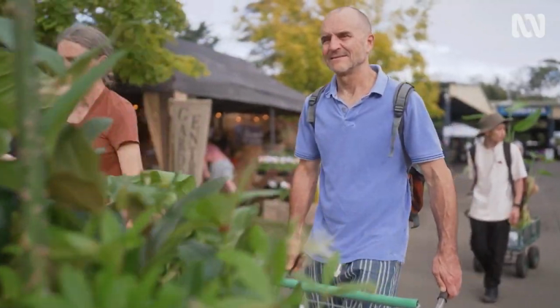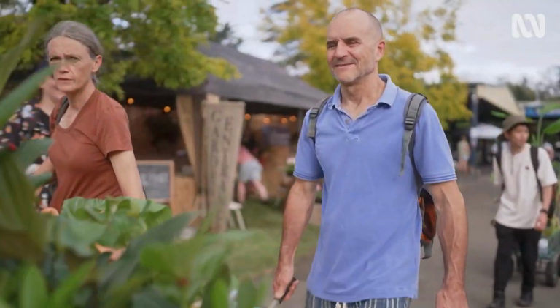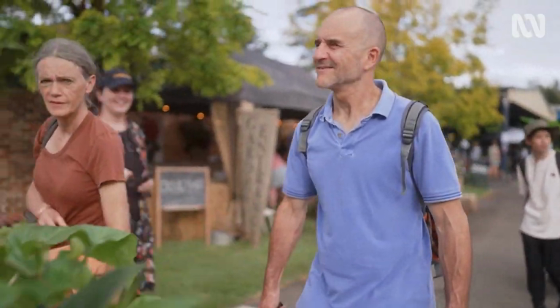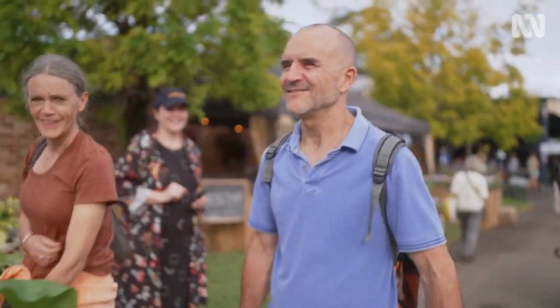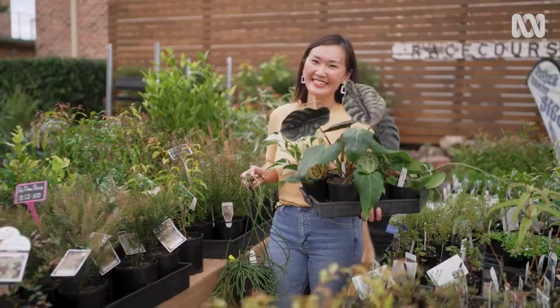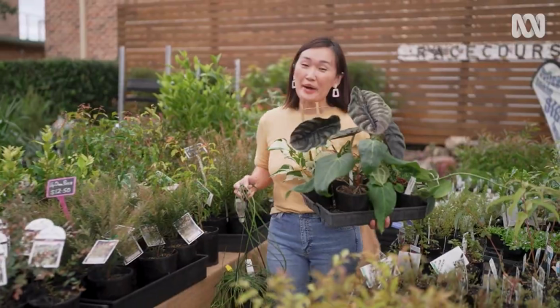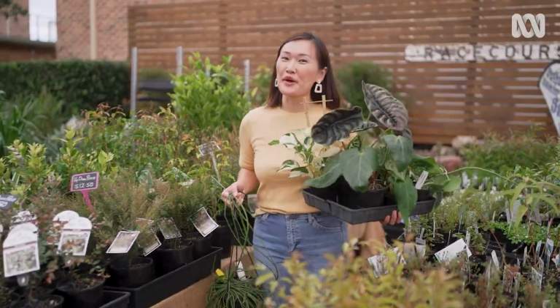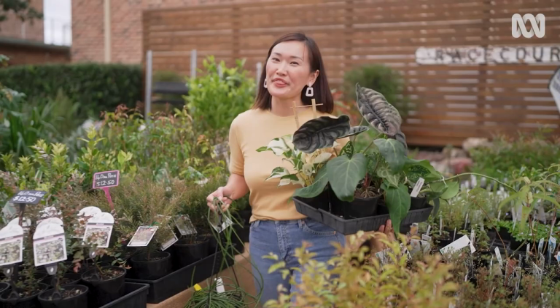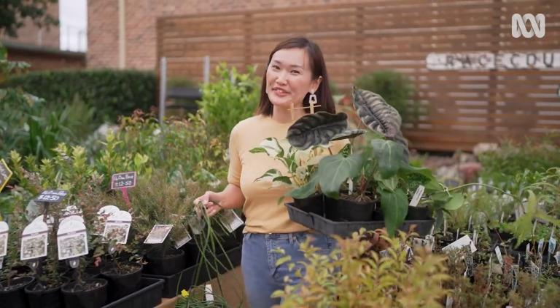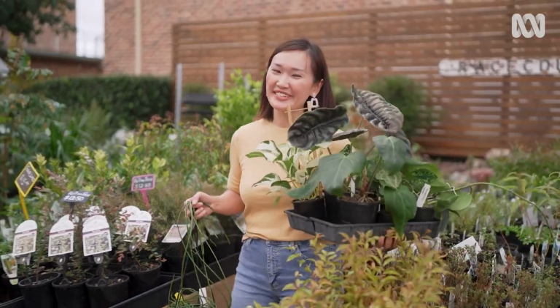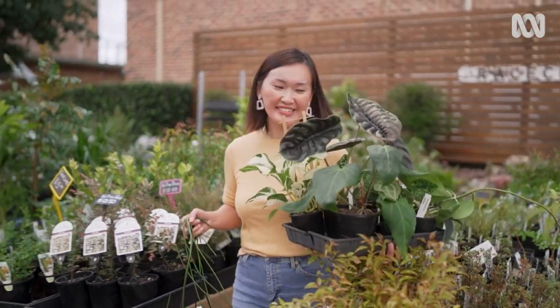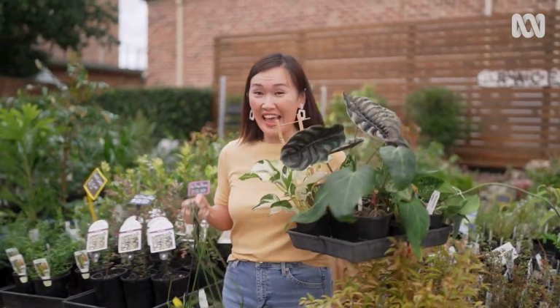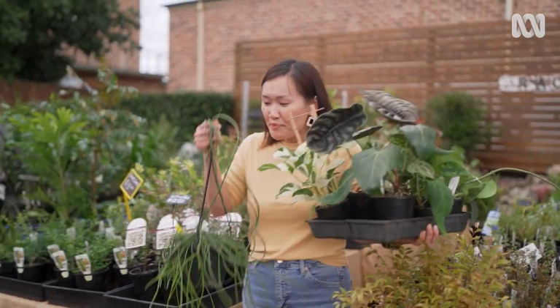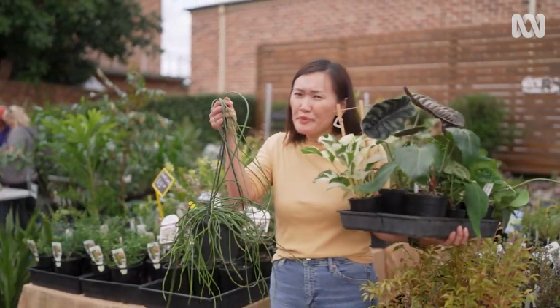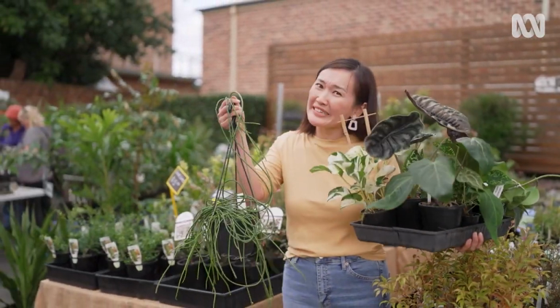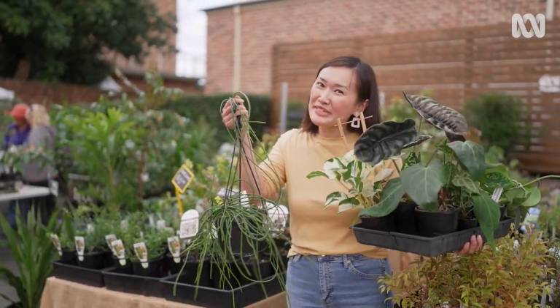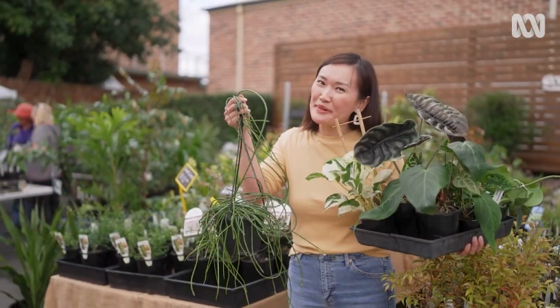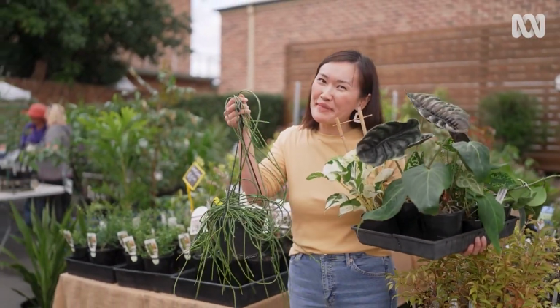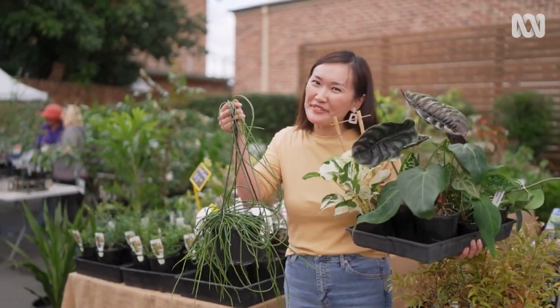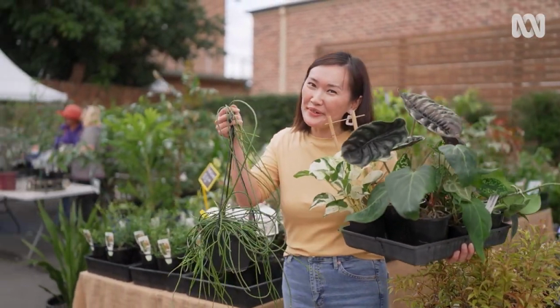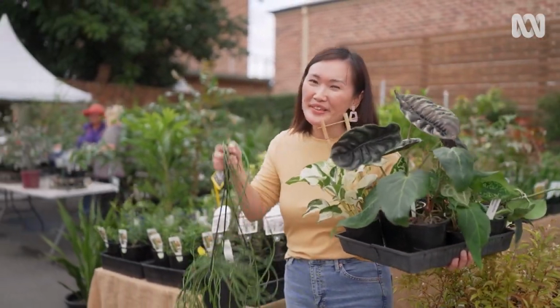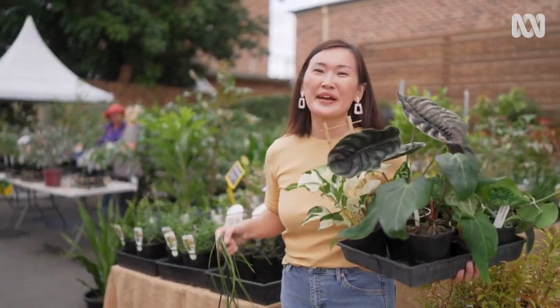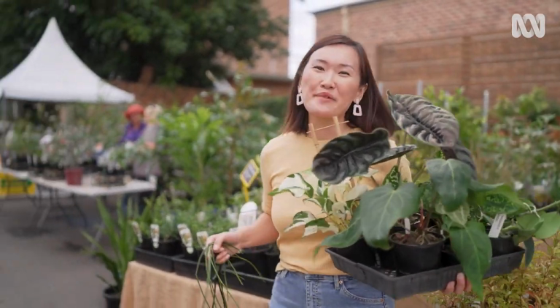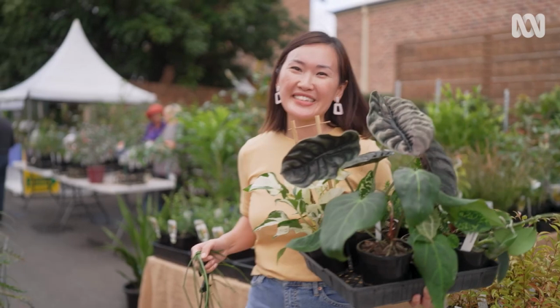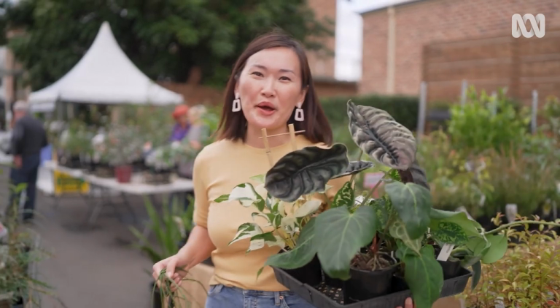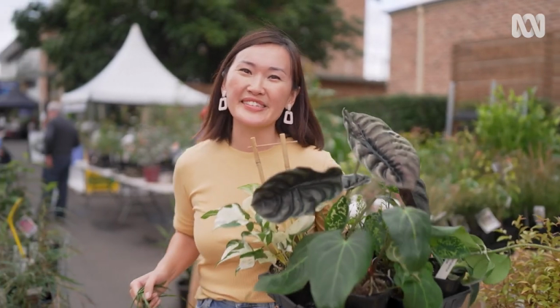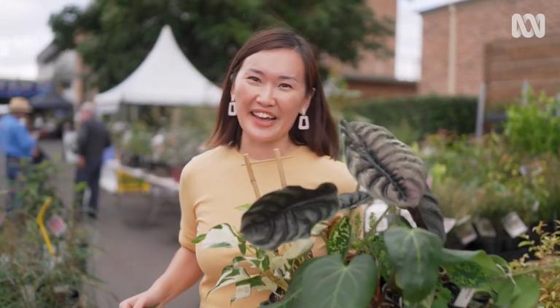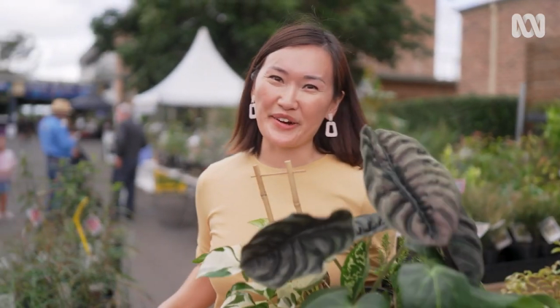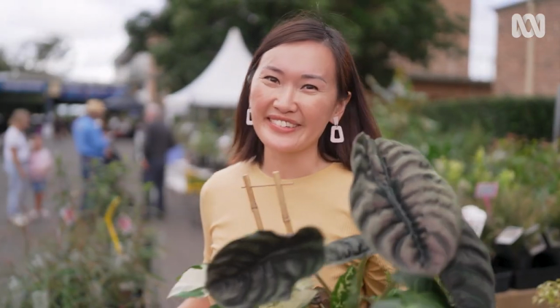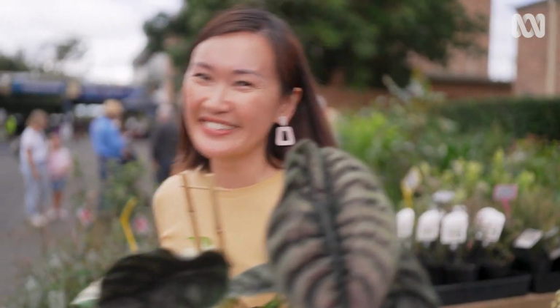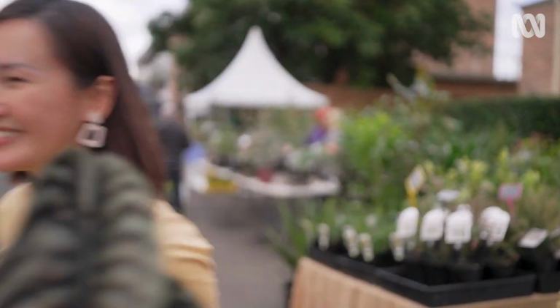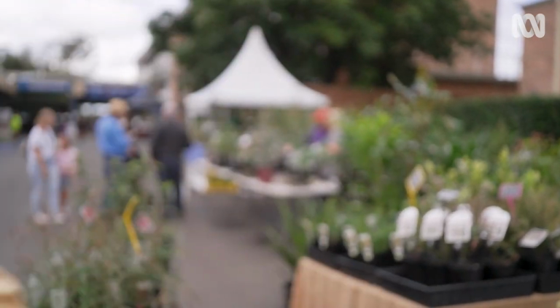It's been a great day. I'm going home with lots of treasures, probably a little bit more than I bargained for, but I can't wait to get them home to see how they grow. Bye!